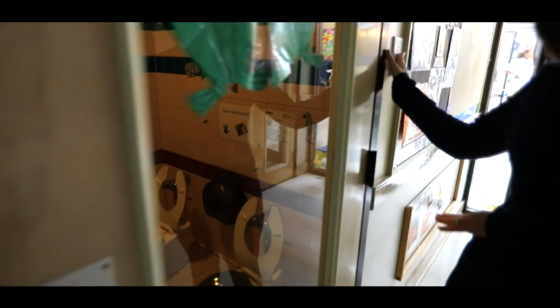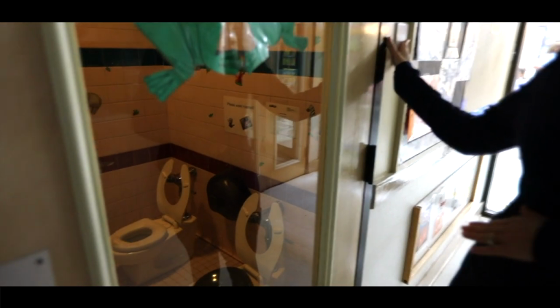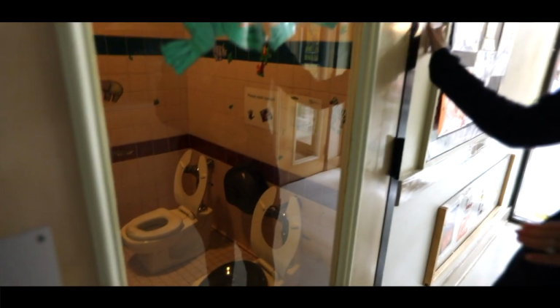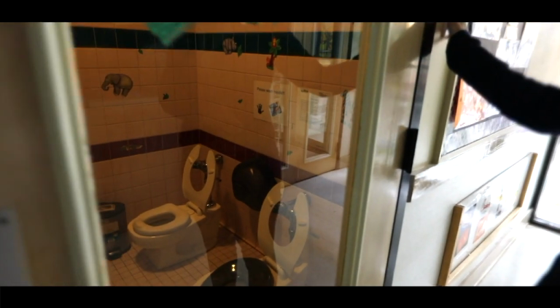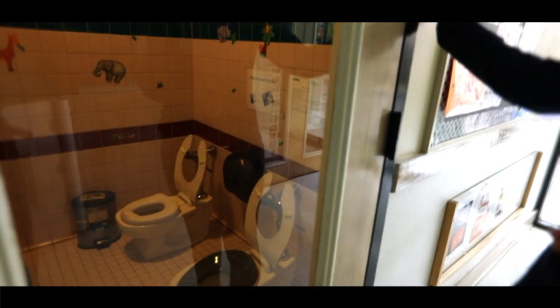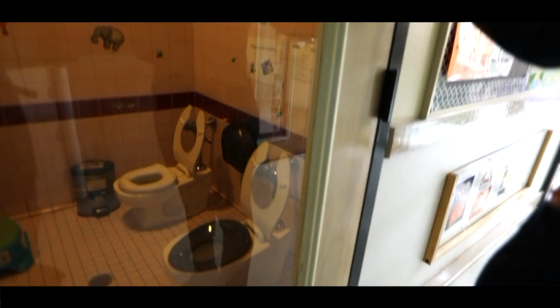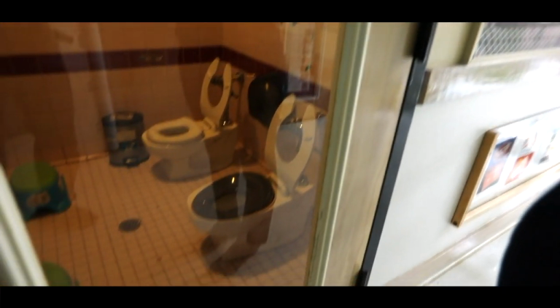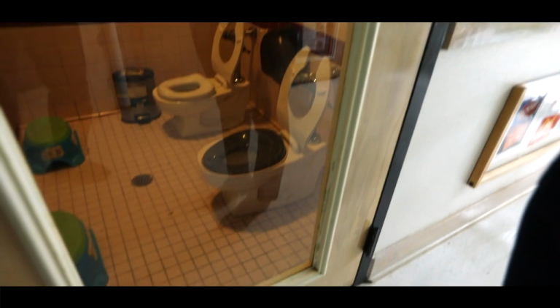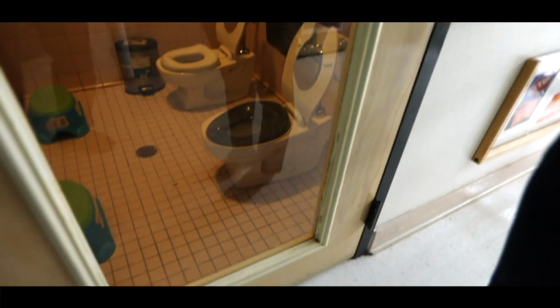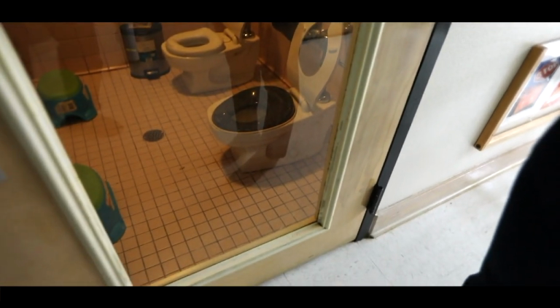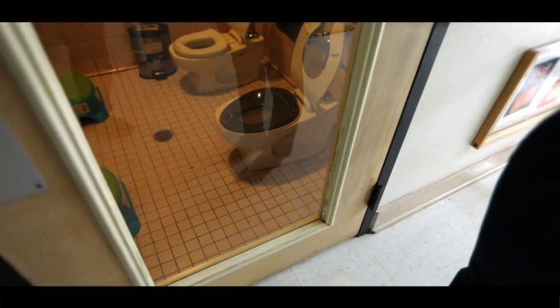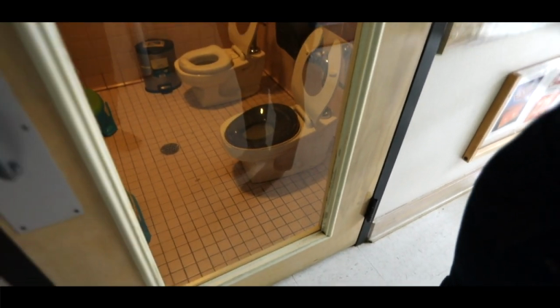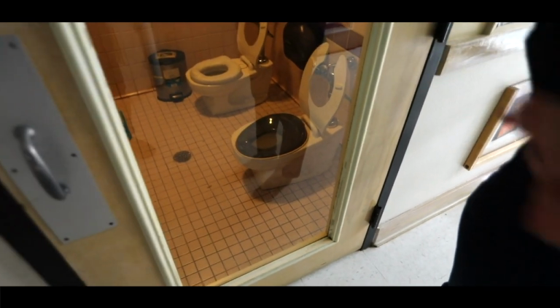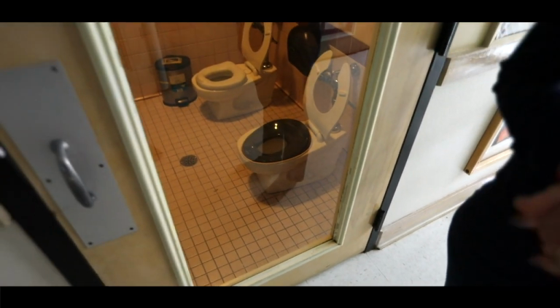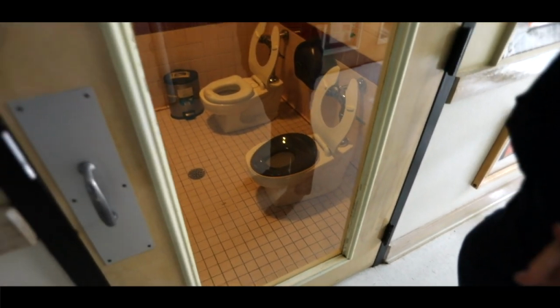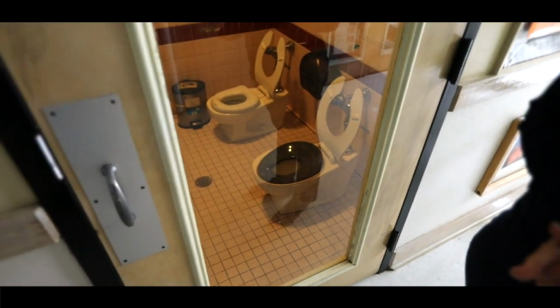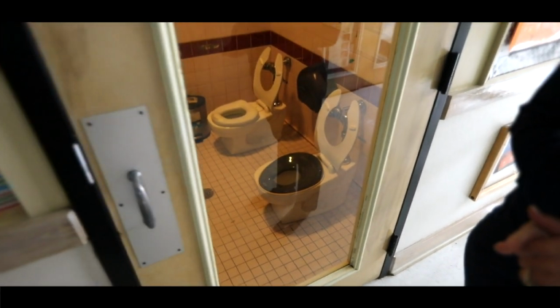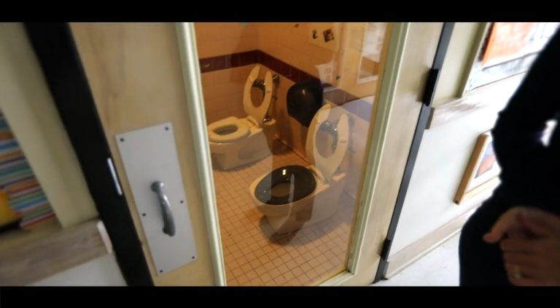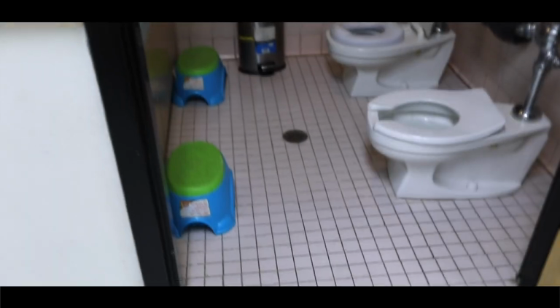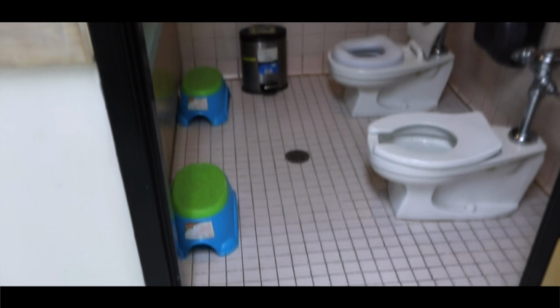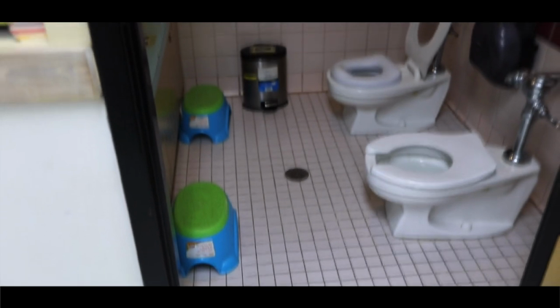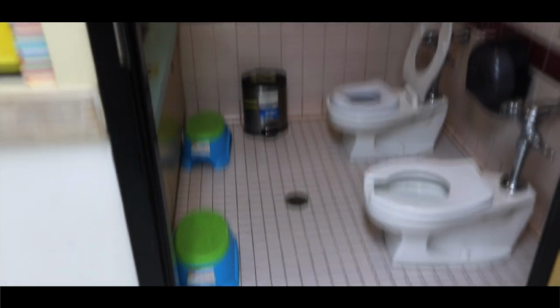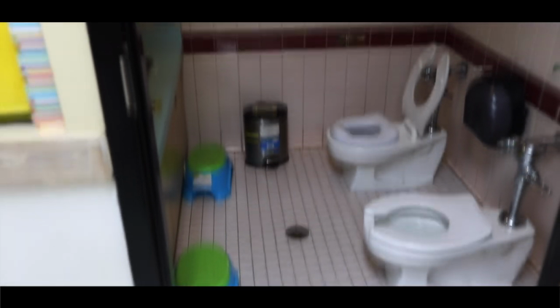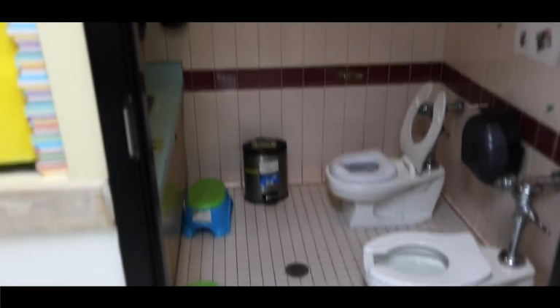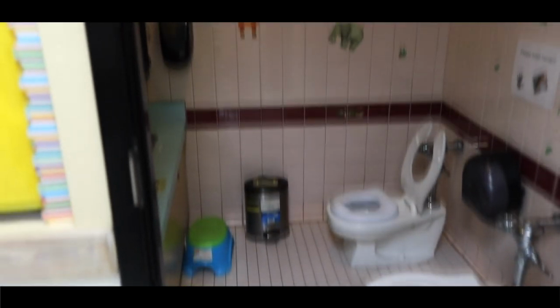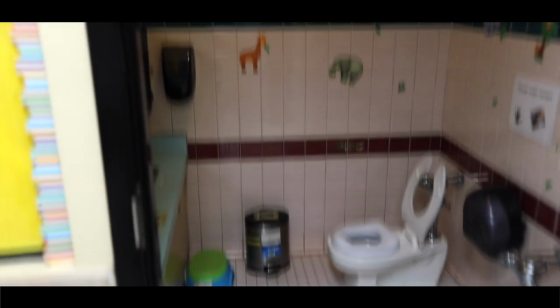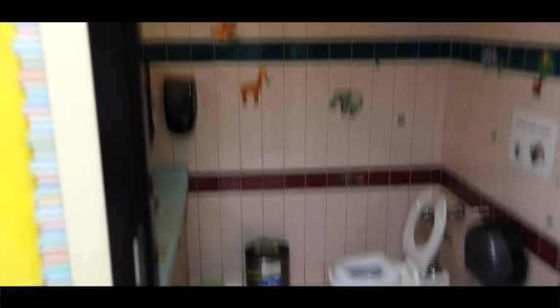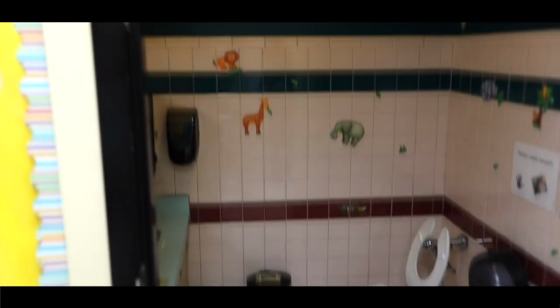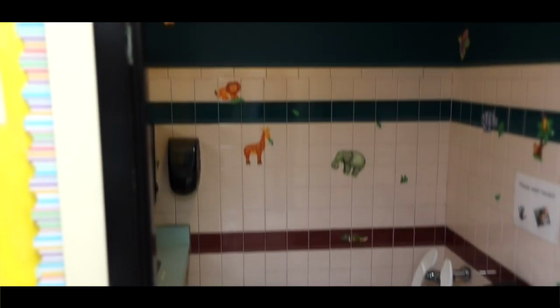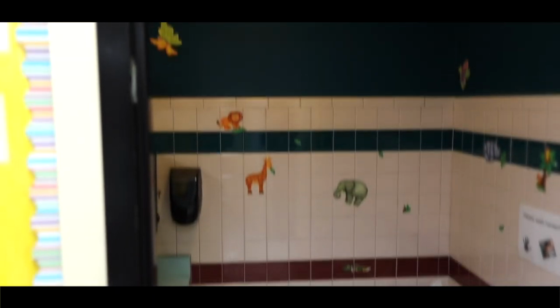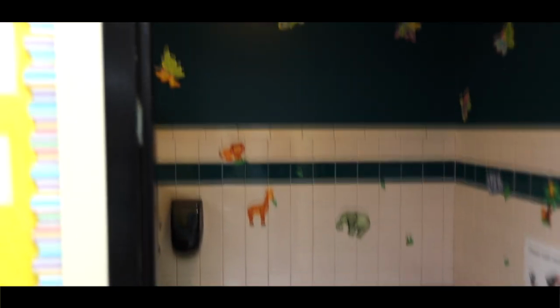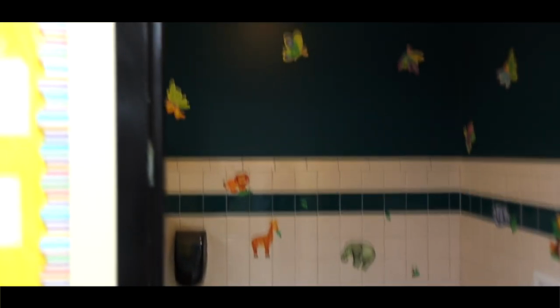We actually do start toilet training at this age. As the children wake up from nap, we'll take them two at a time to make it a social event. If they have a success, it's a big deal; if they don't, it's no big deal. Either way, they get to get up on the step stools and wash their hands.